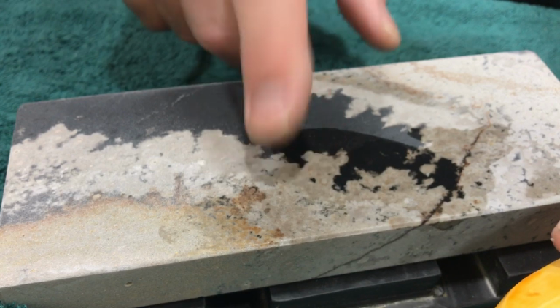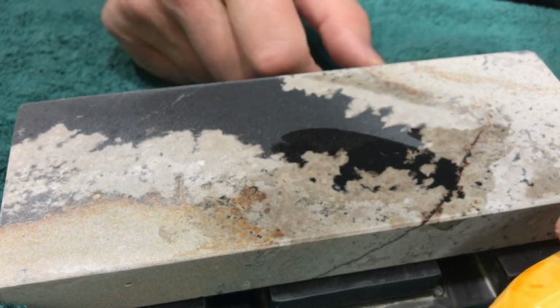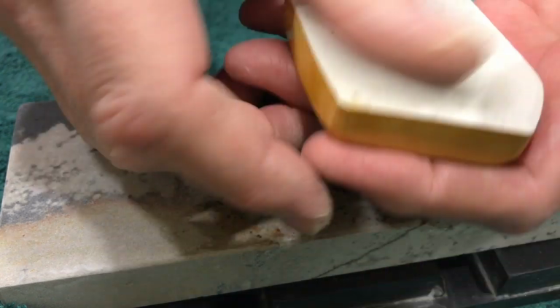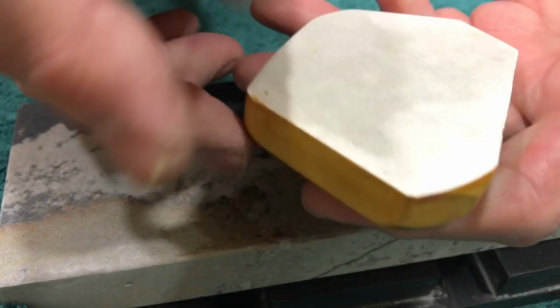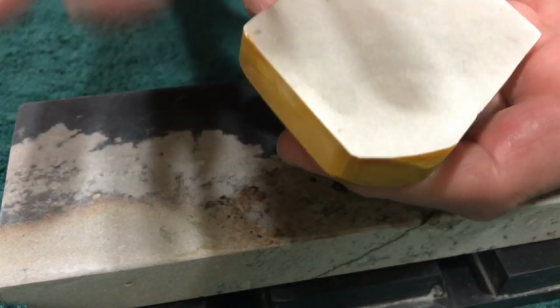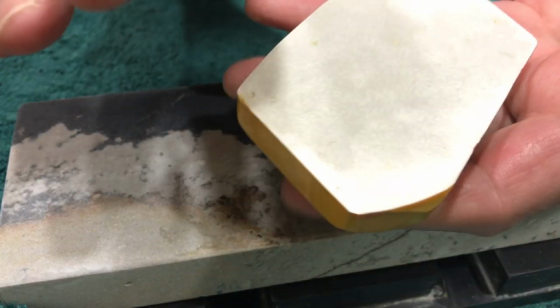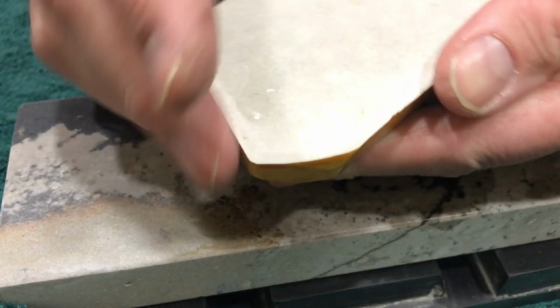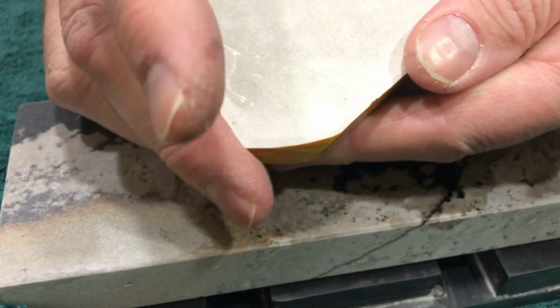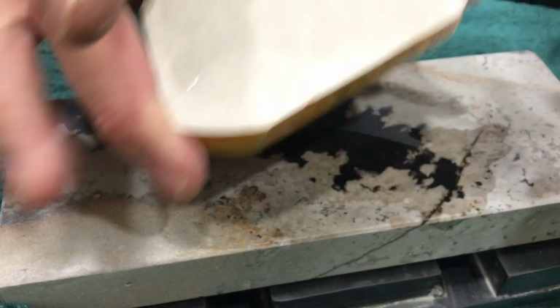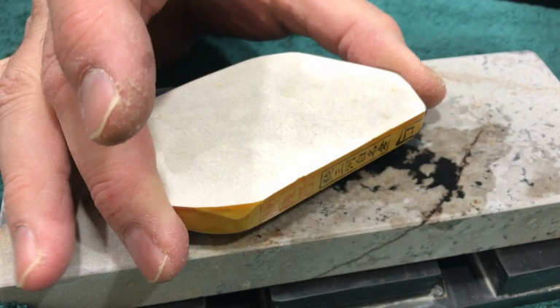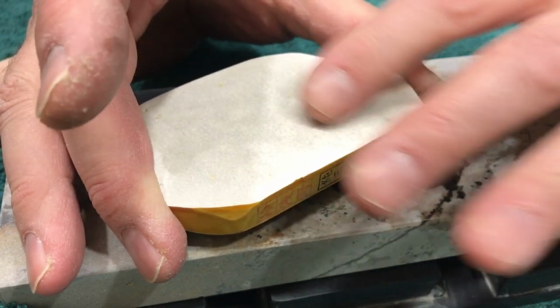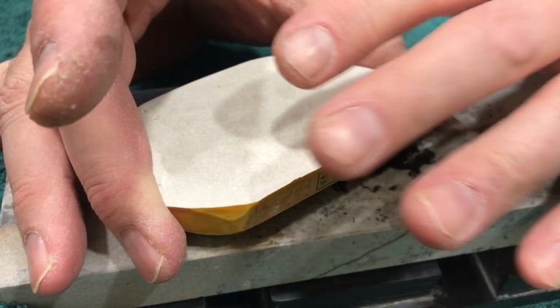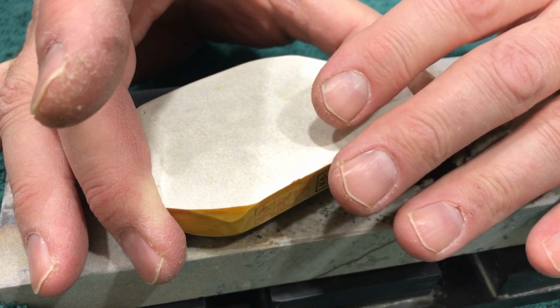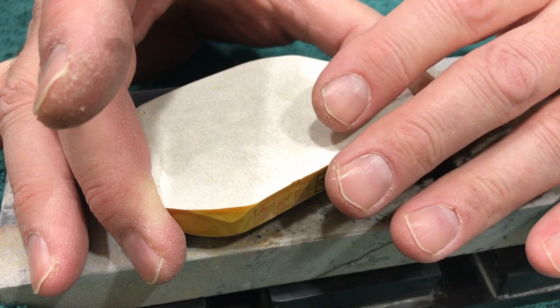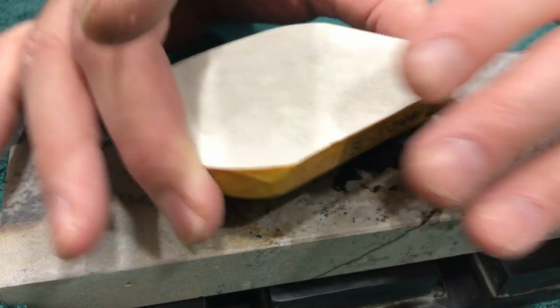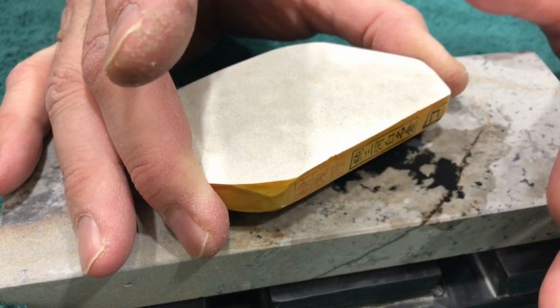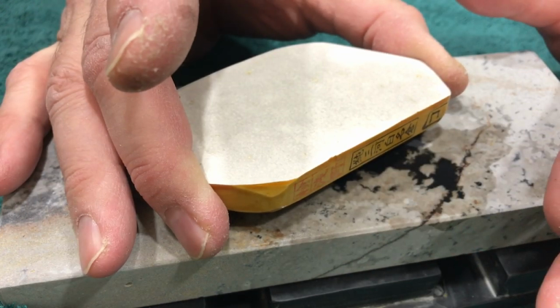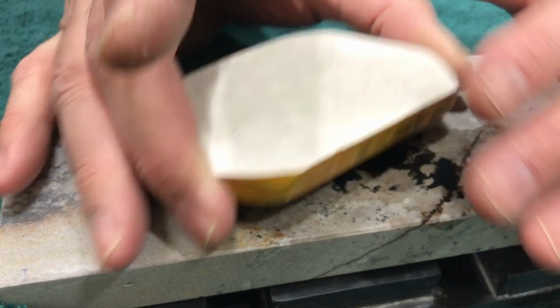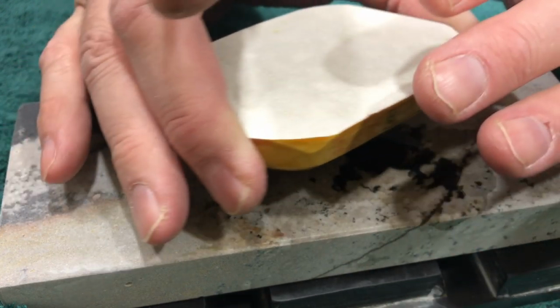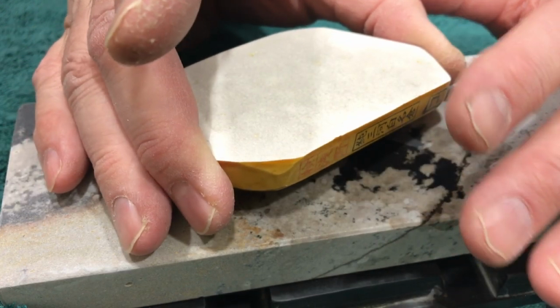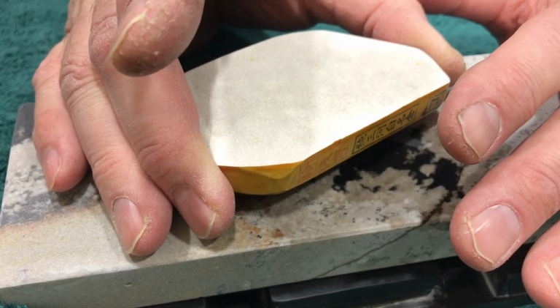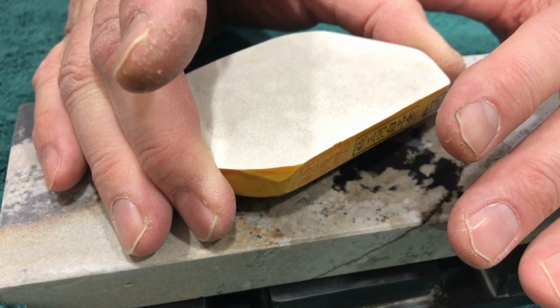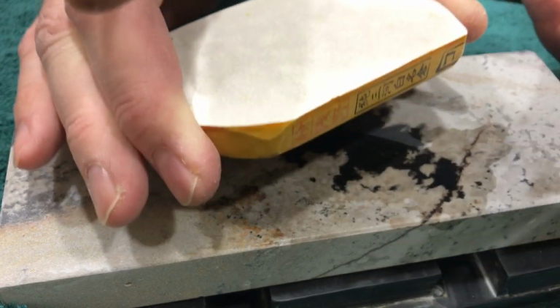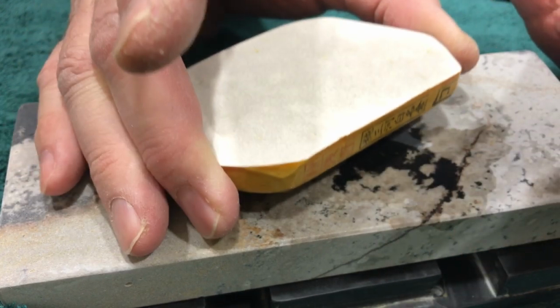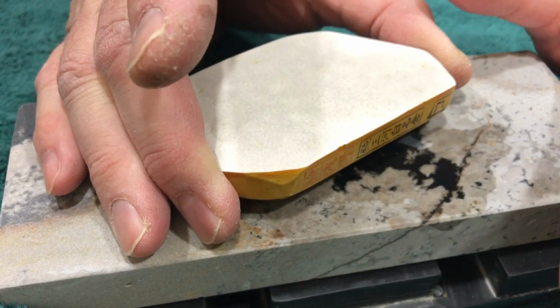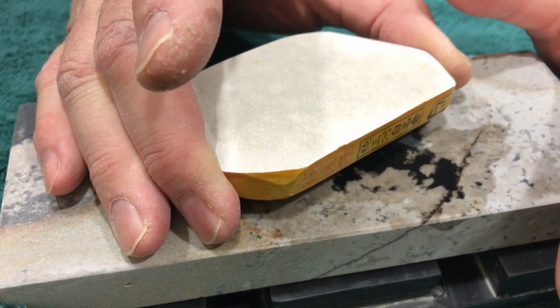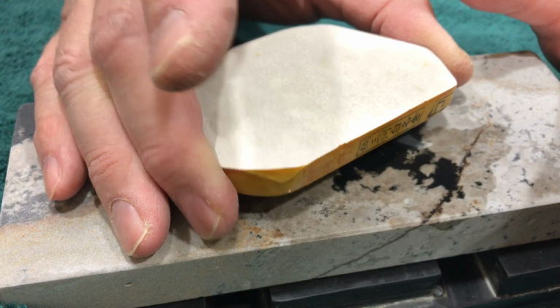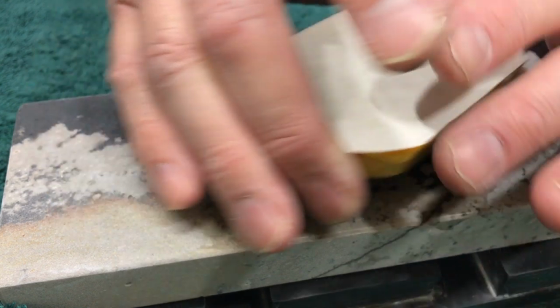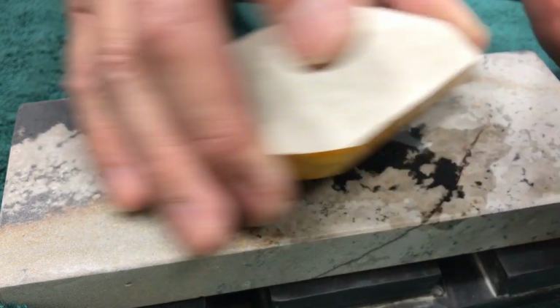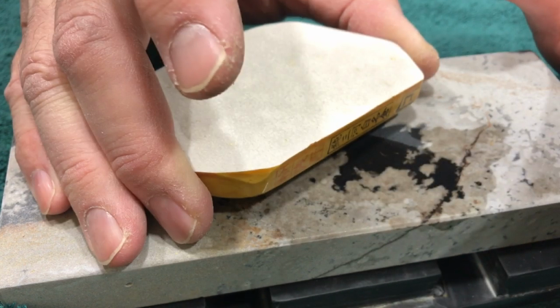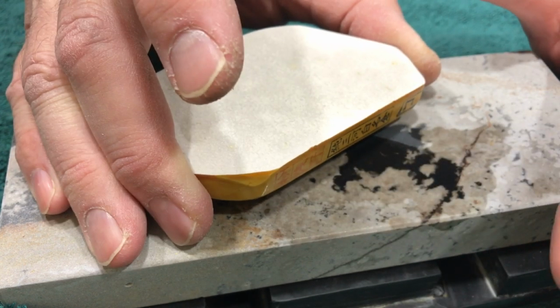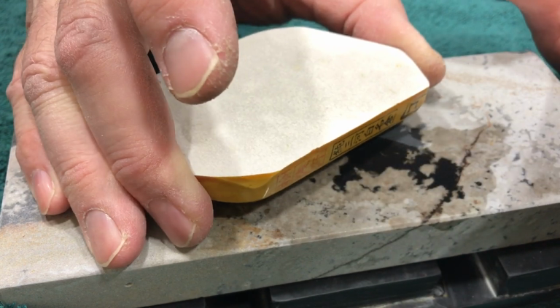Are you wondering about this? It's an Arkansas stone. This particular type has a little brittle-y feeling — it's very, very fine. It's like stupid fine. It takes forever to break down and will just take an edge forever and ever.